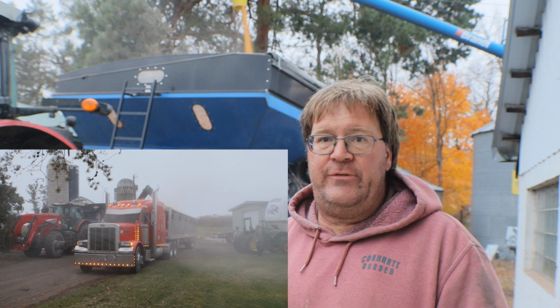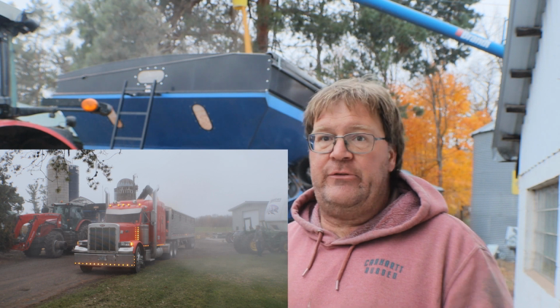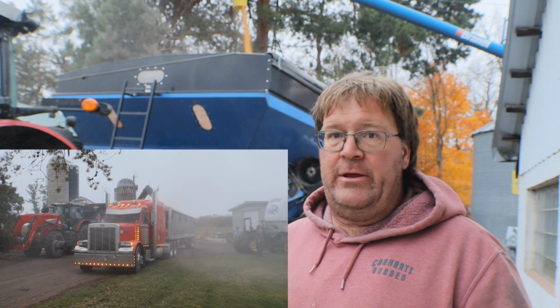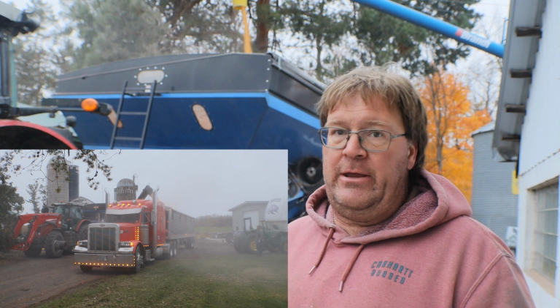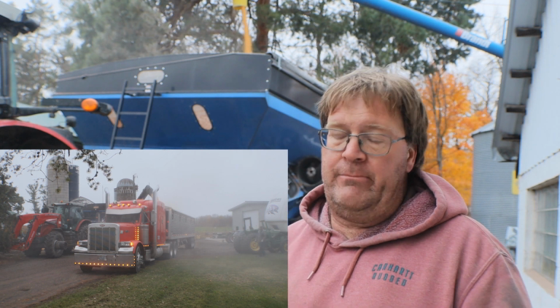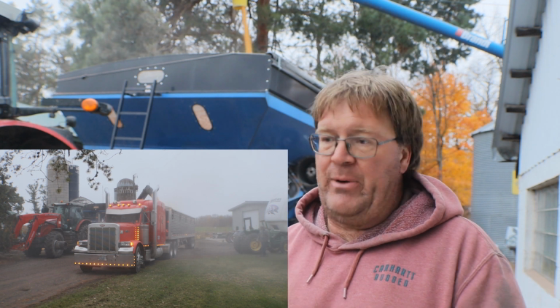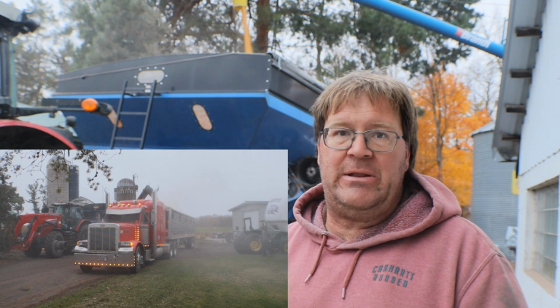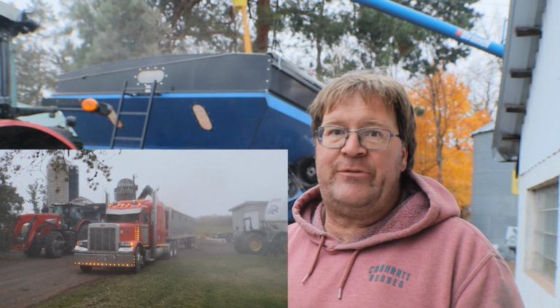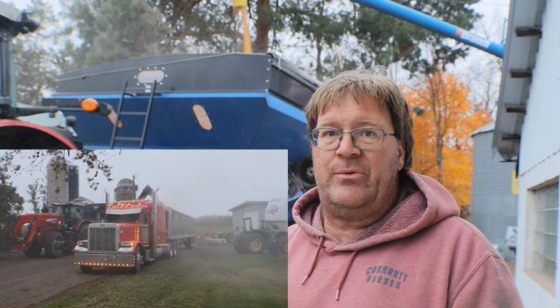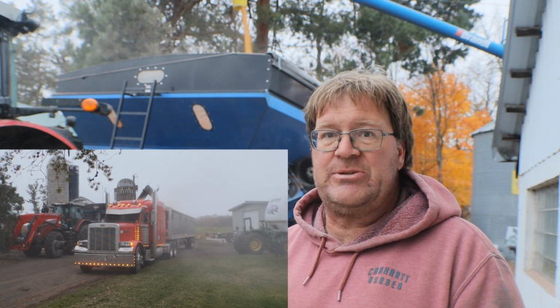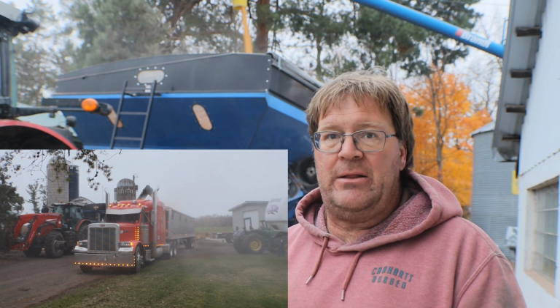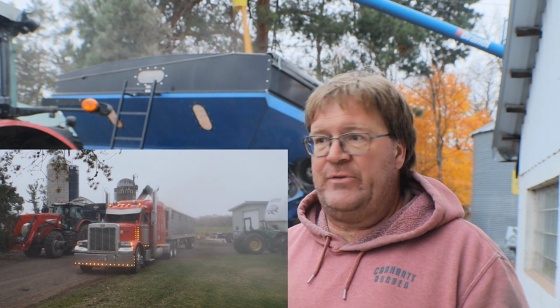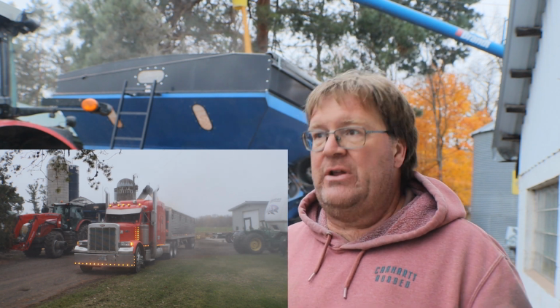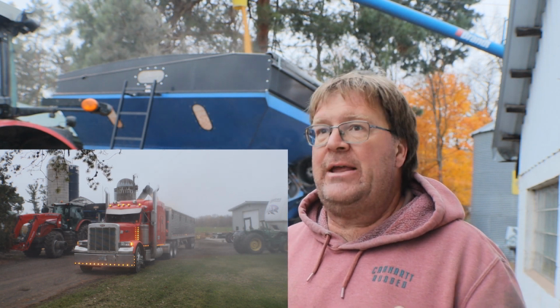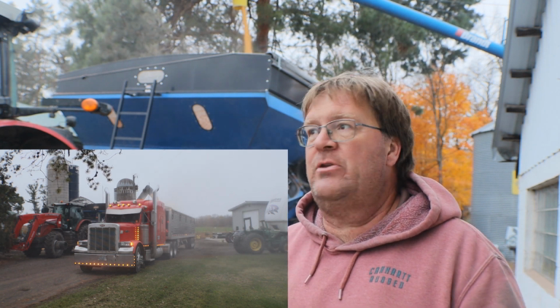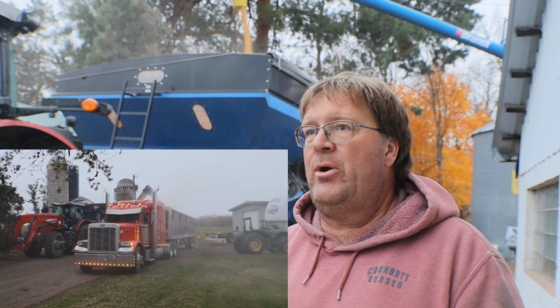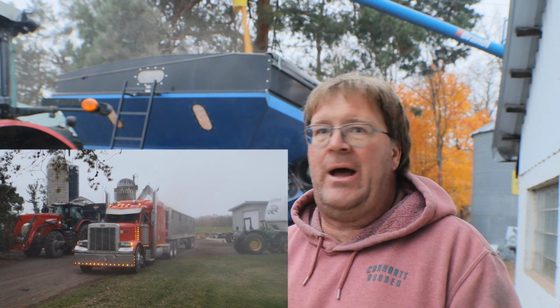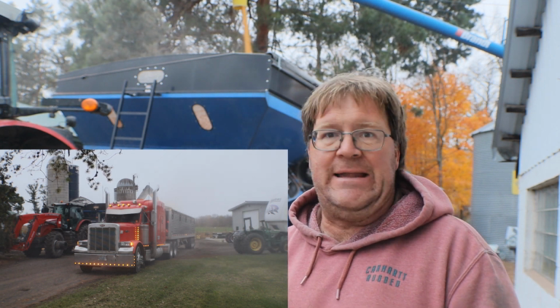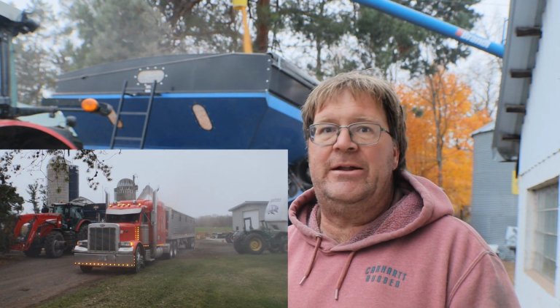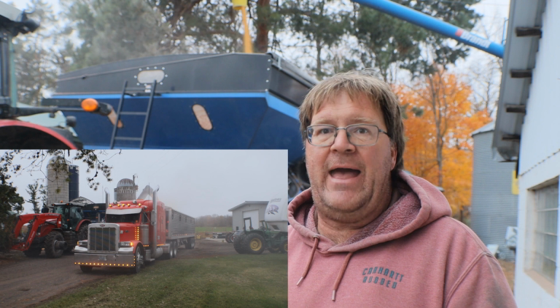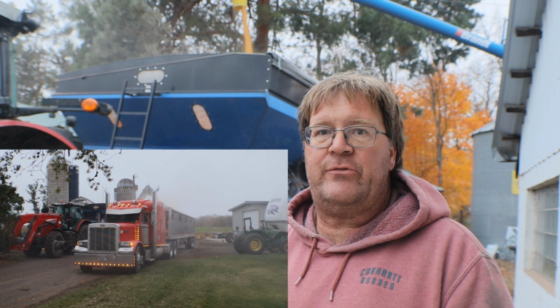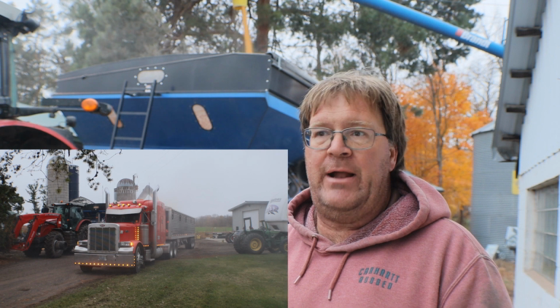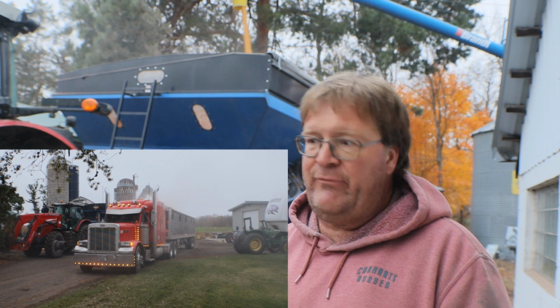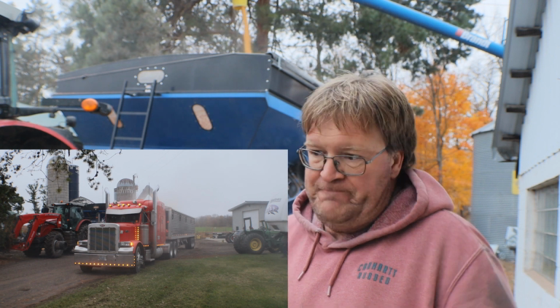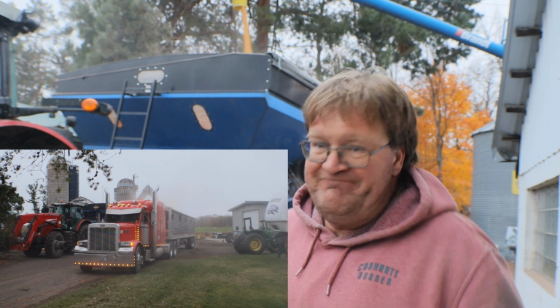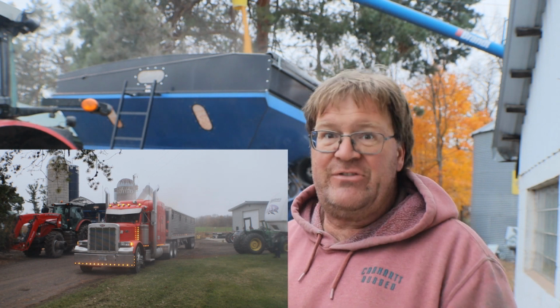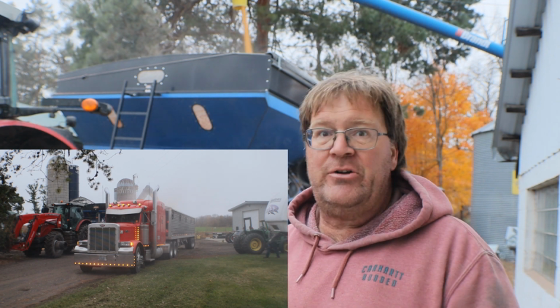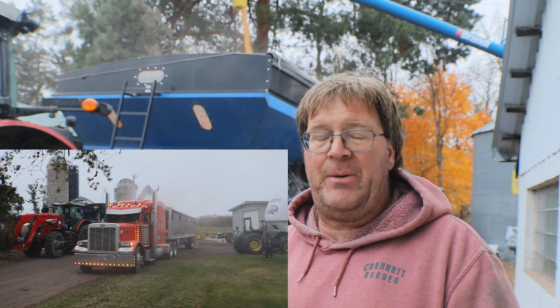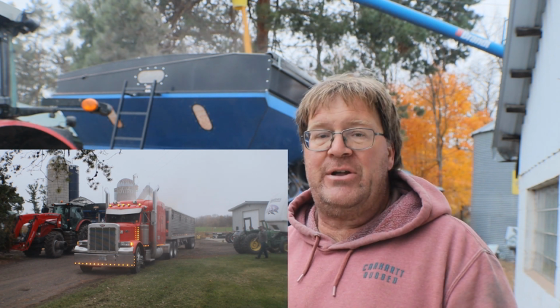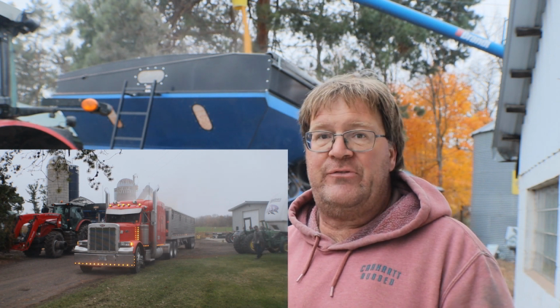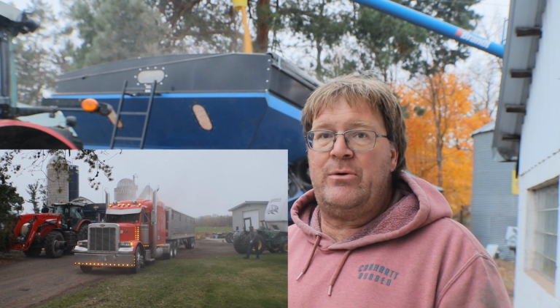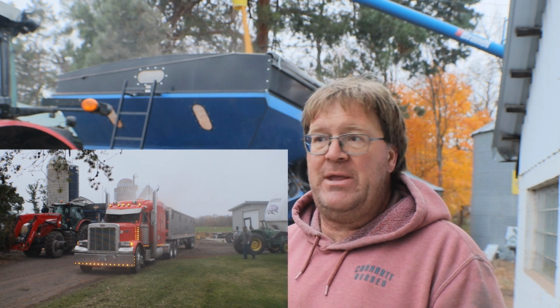This EZ Trail will probably last me the rest of my life. Until I get to the point where I need a tax write-off, this cart's probably going to stay with me.